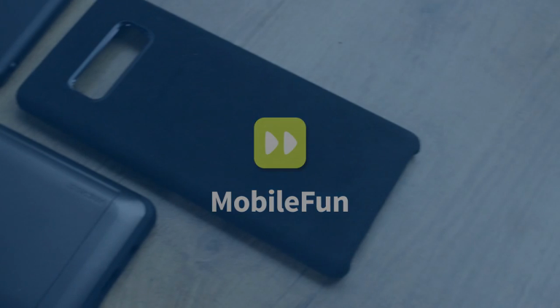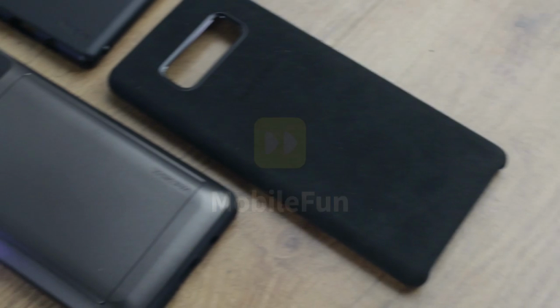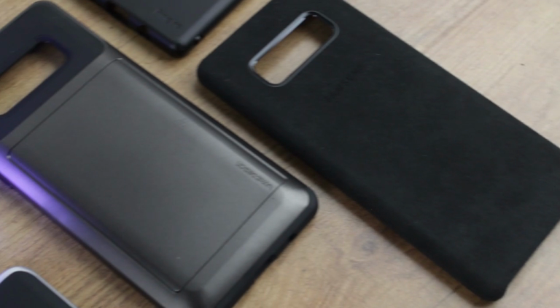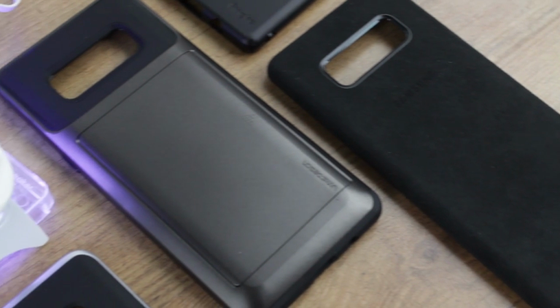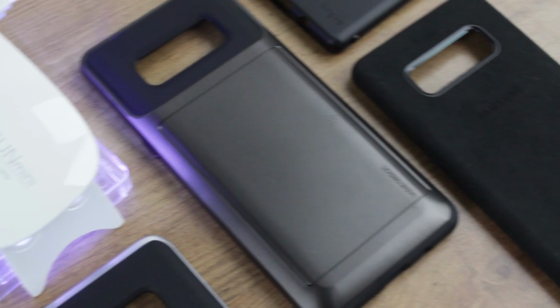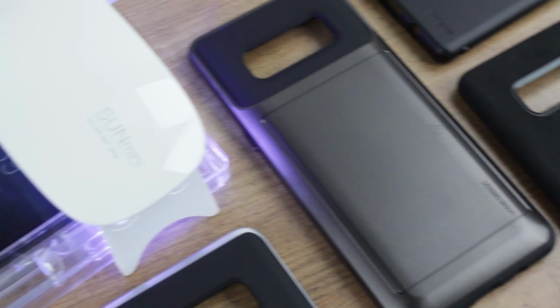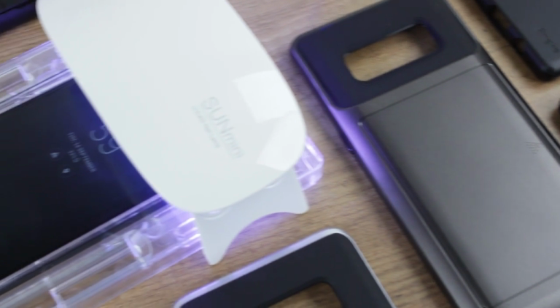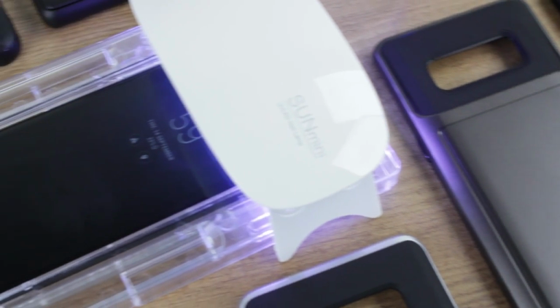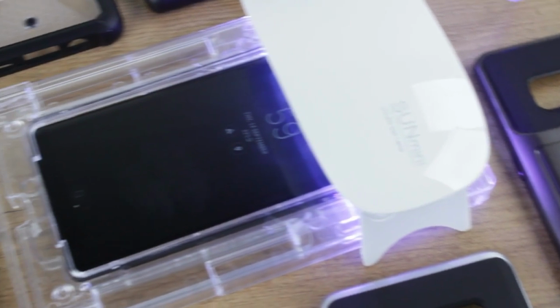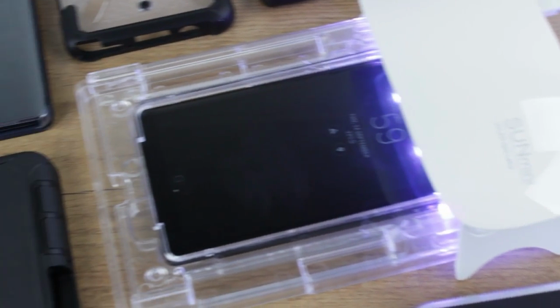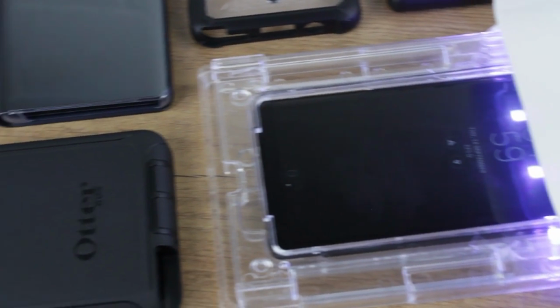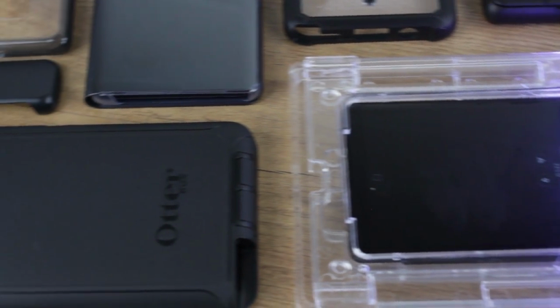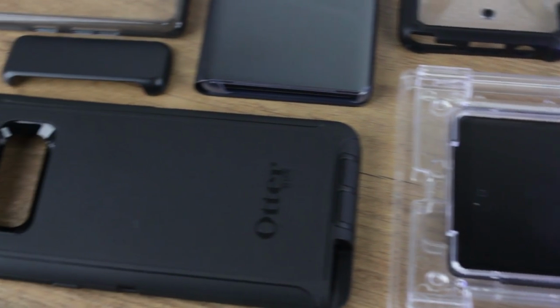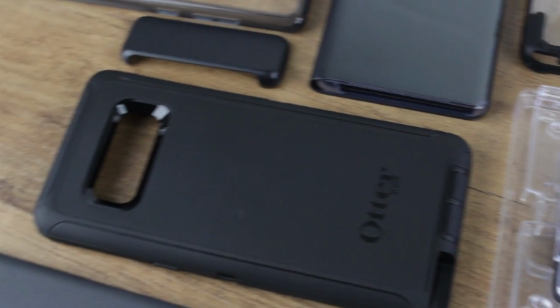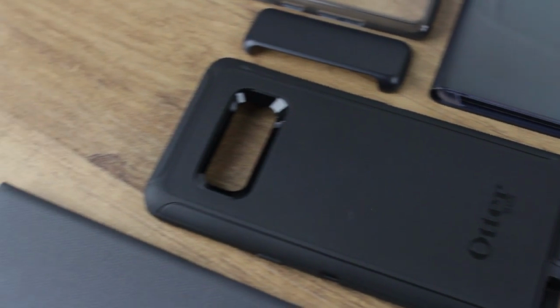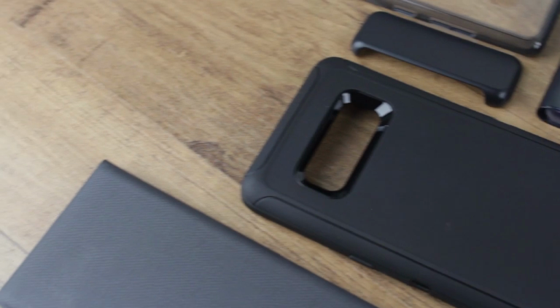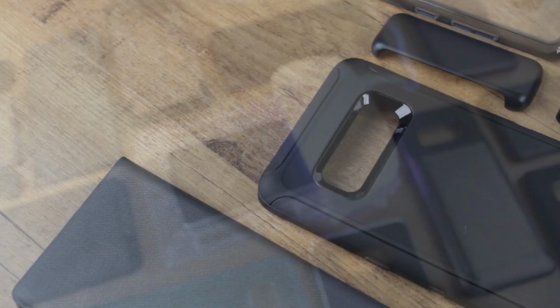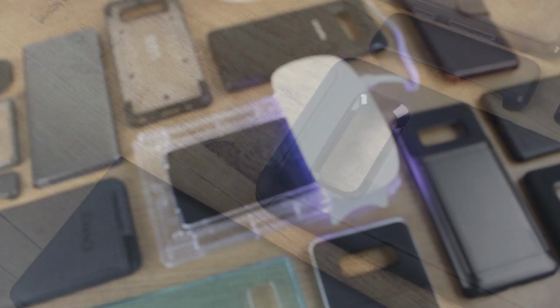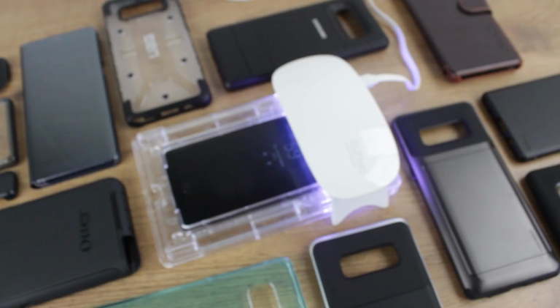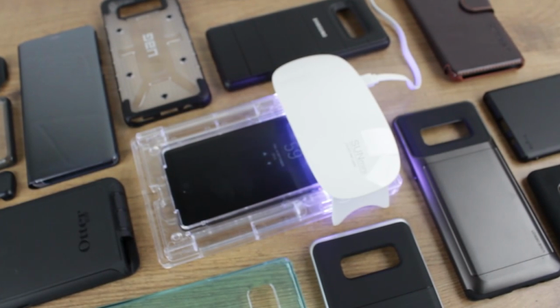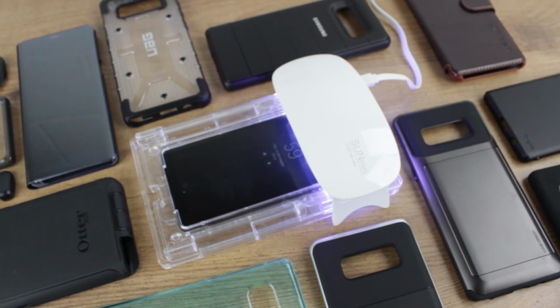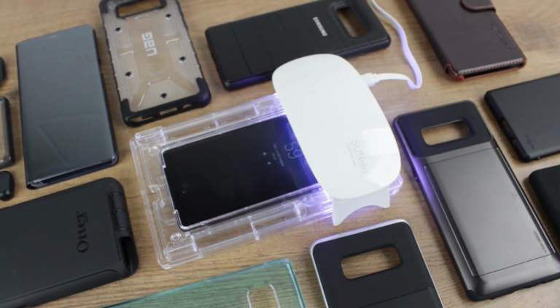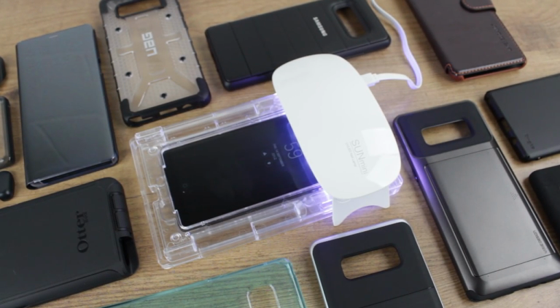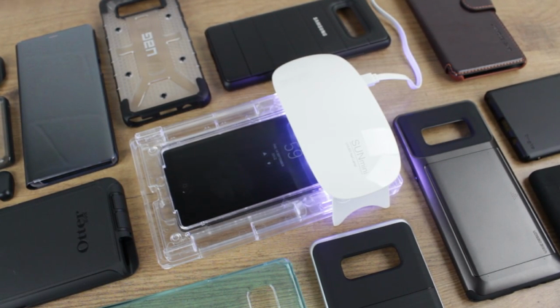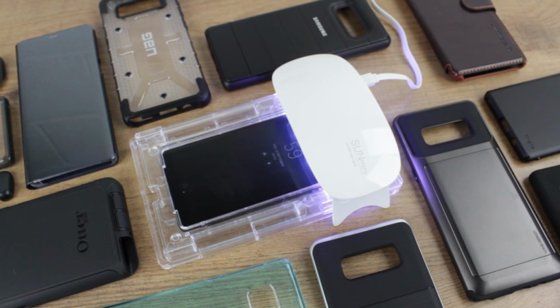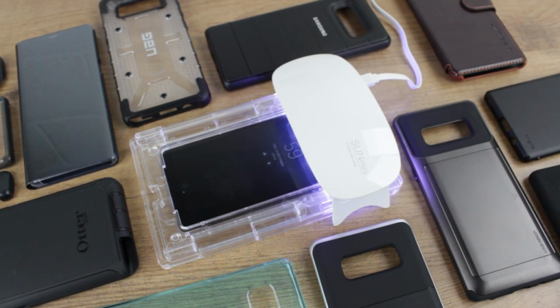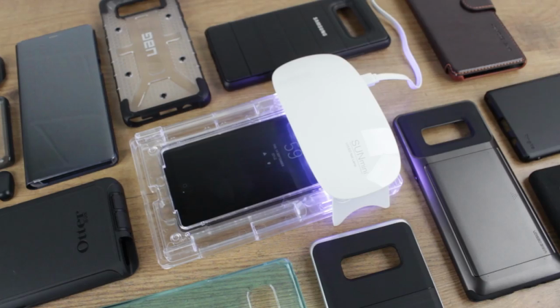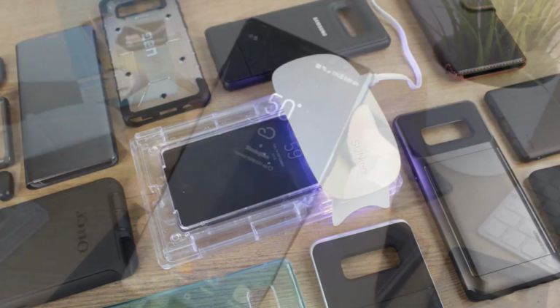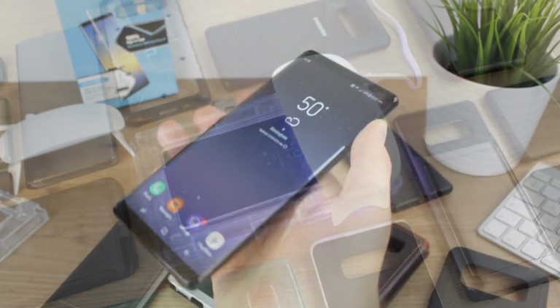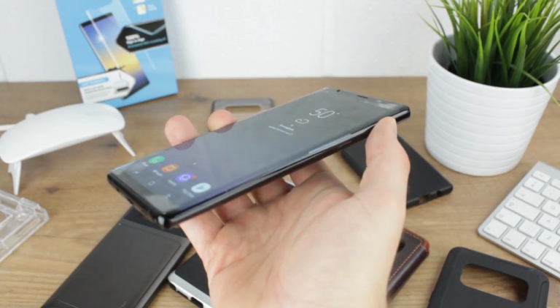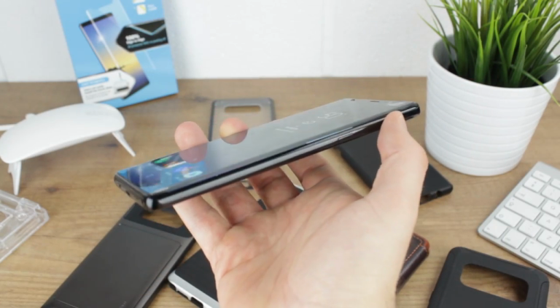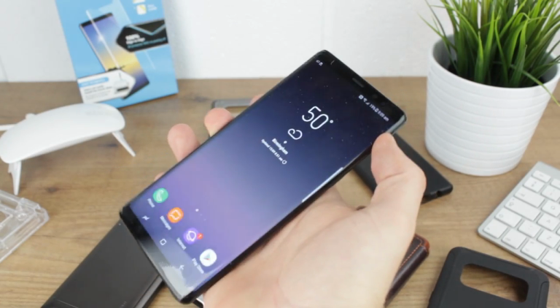Hello and welcome to this case compatibility test video for the Note 8 Whitestone Dome Protector. We've received an unbelievable response from Whitestone users wanting to know which cases would work with this fantastic protector on the Galaxy Note 8.